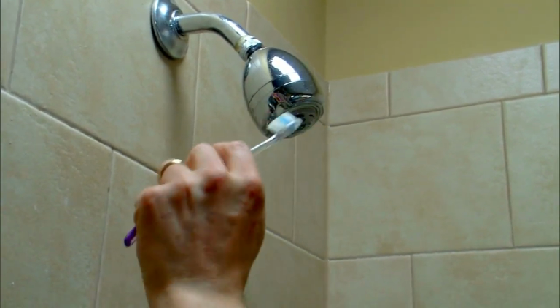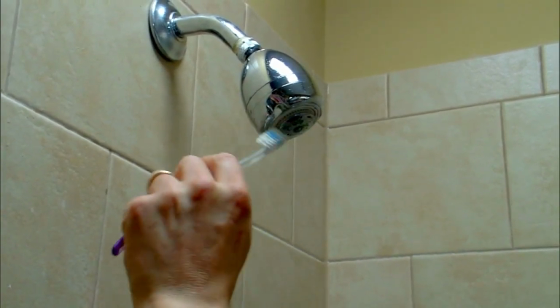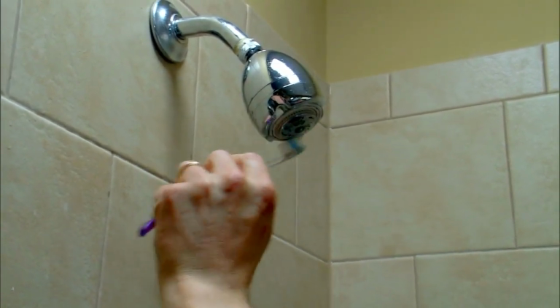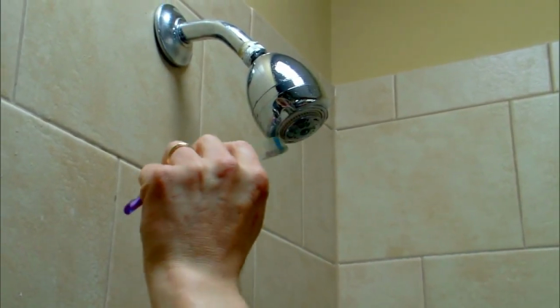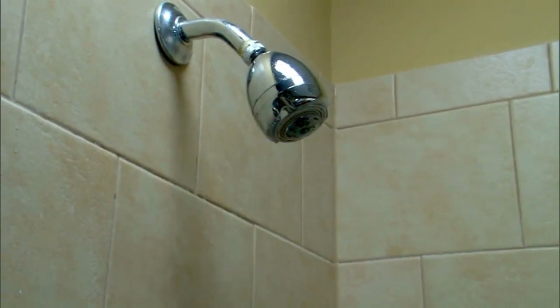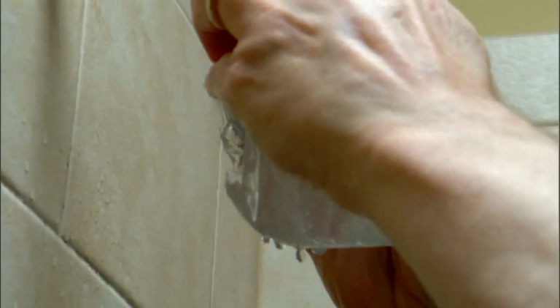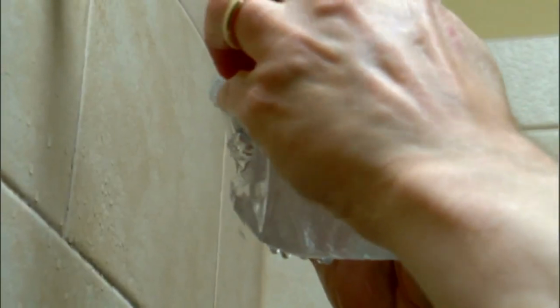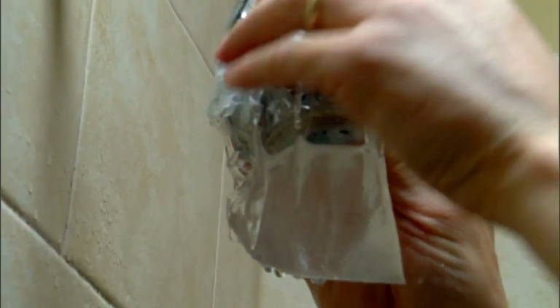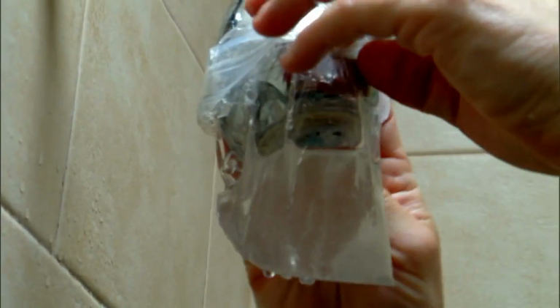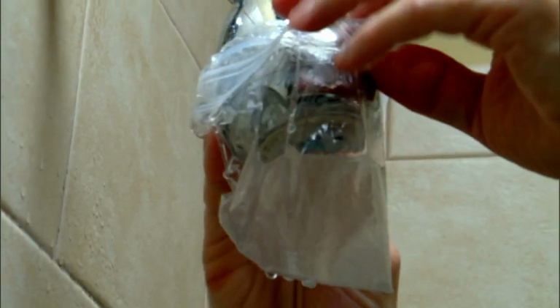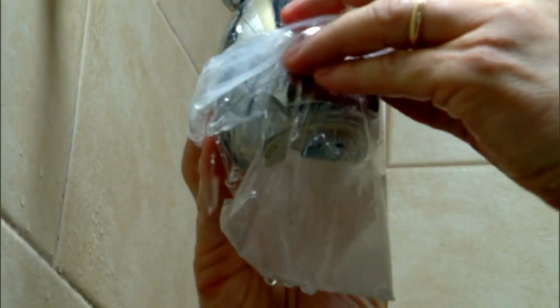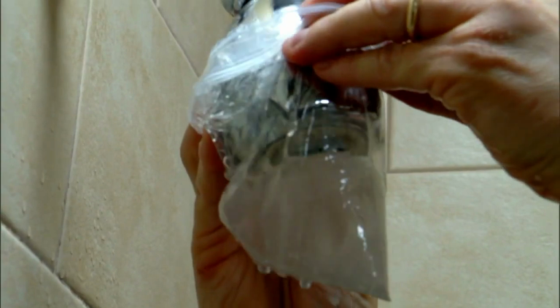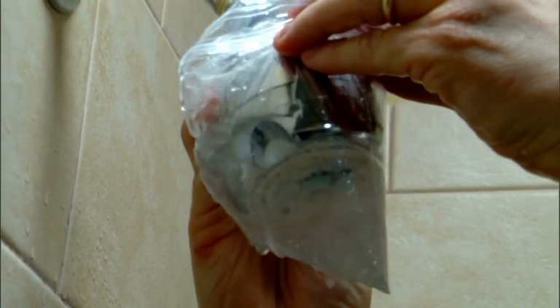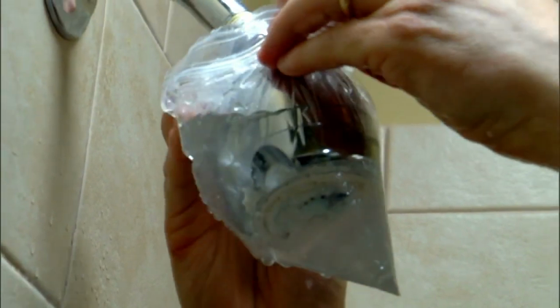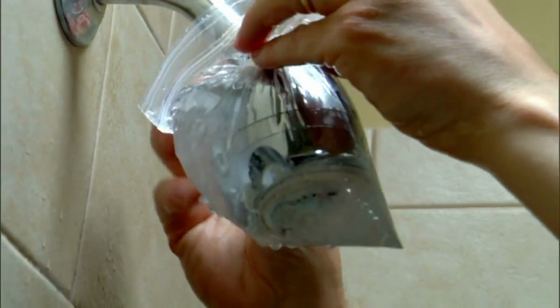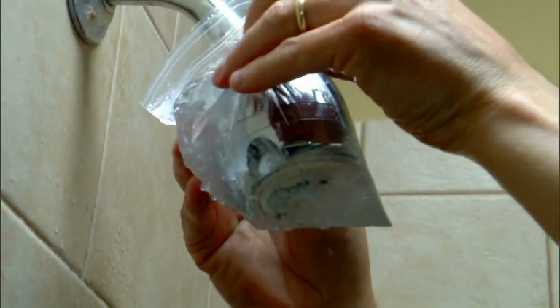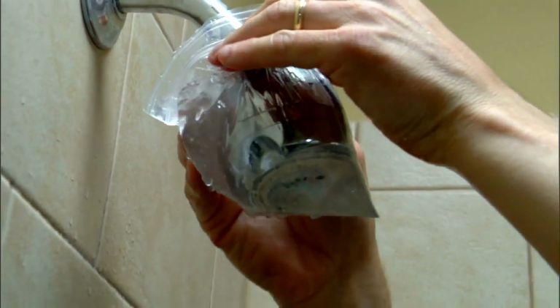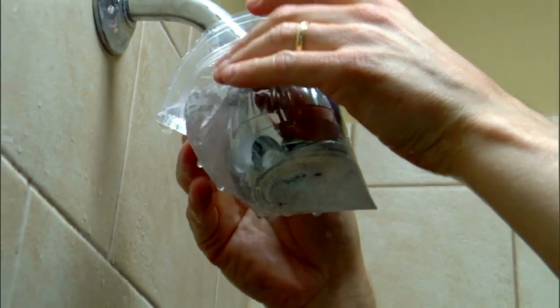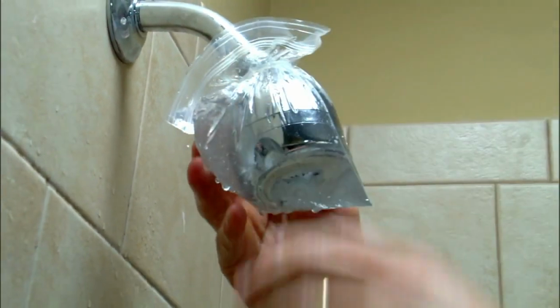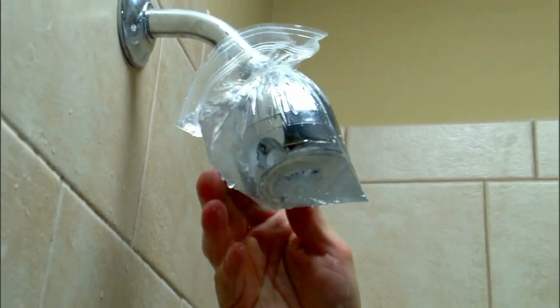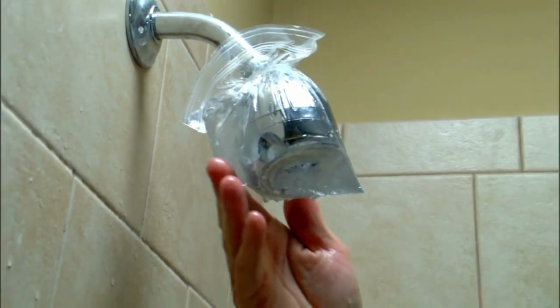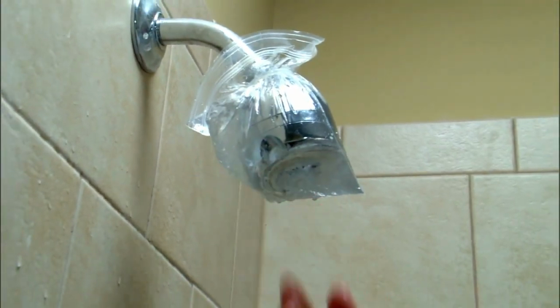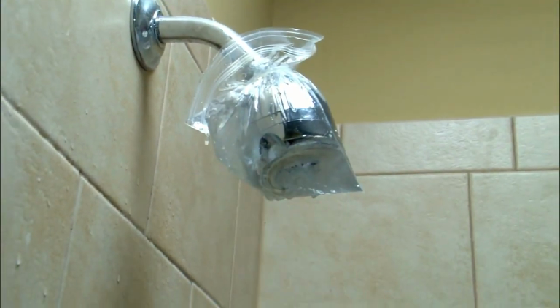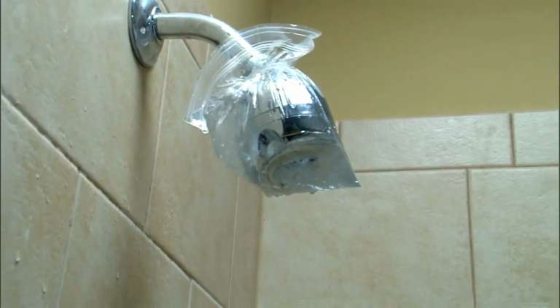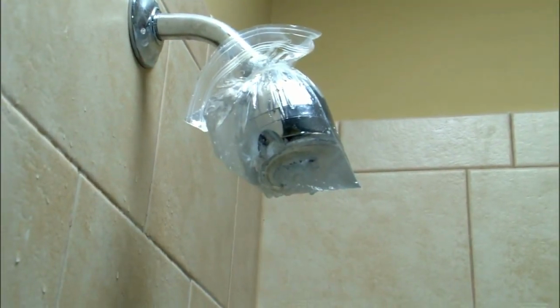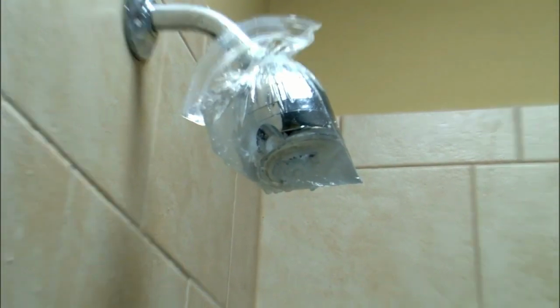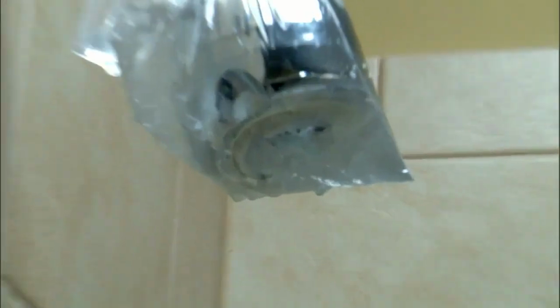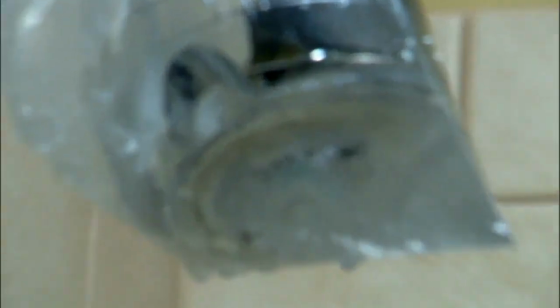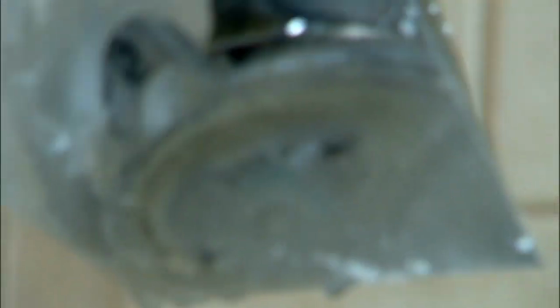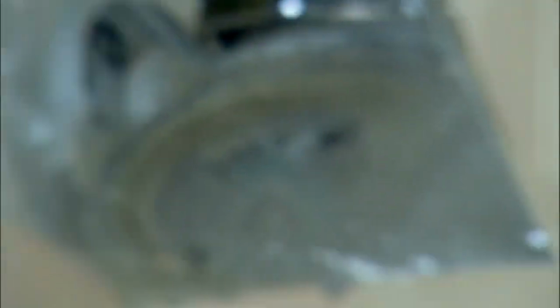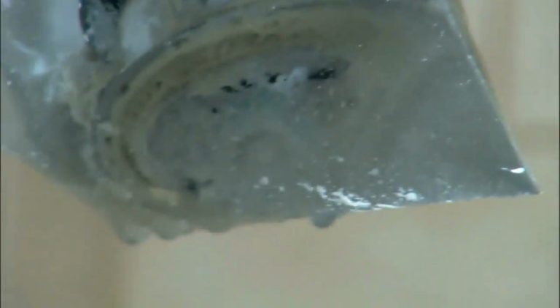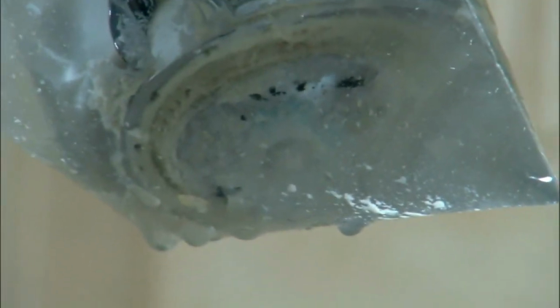If your shower head is stuck or you just don't want to remove it, you can pour some vinegar into a plastic baggie, then fit it over the shower head using a bread bag tie or rubber band to hold it in place.